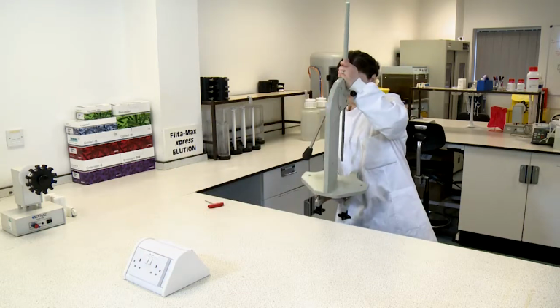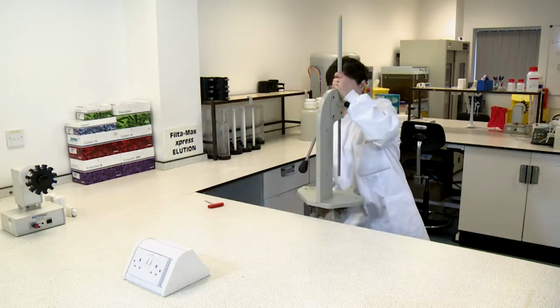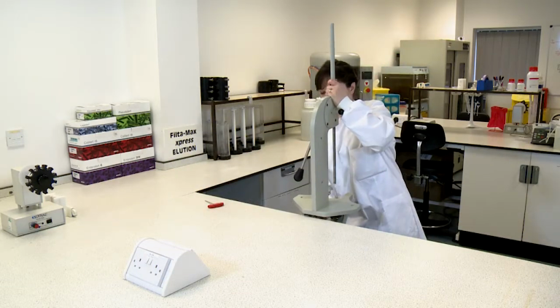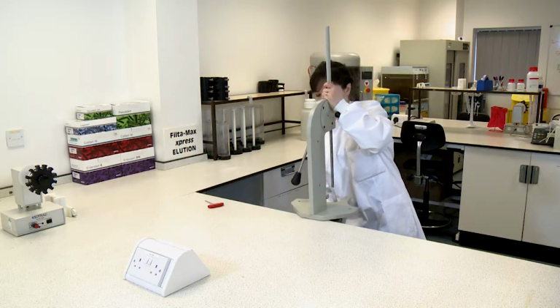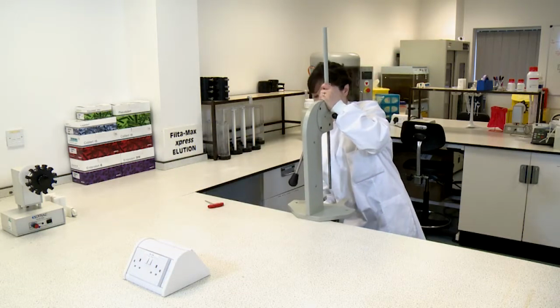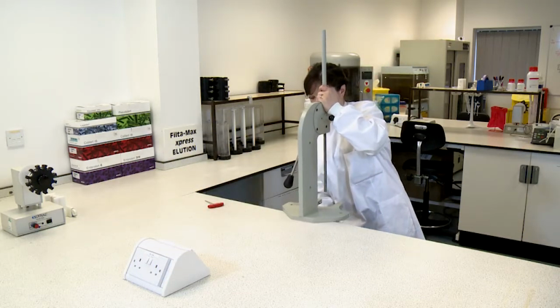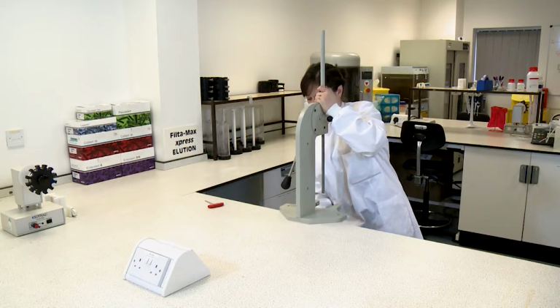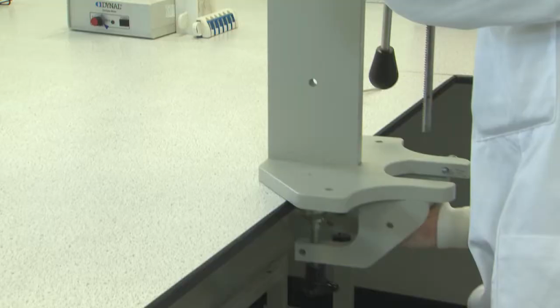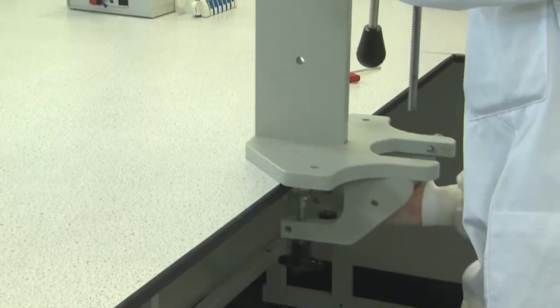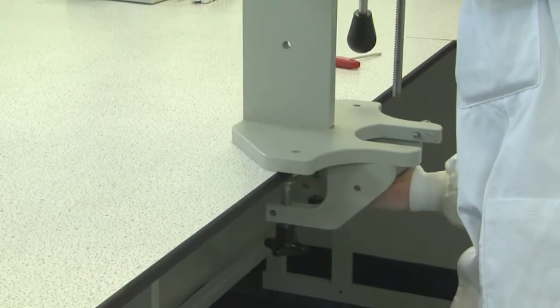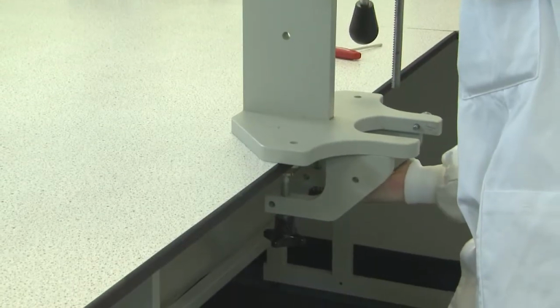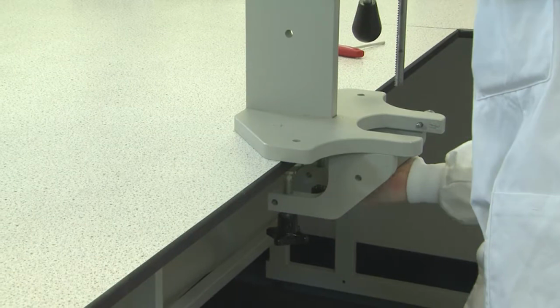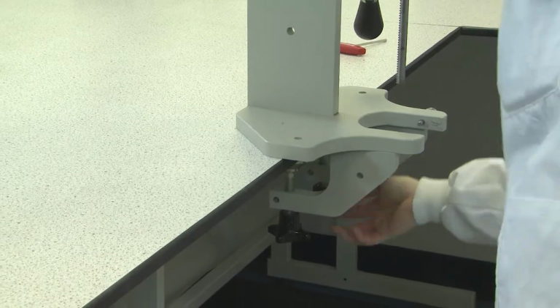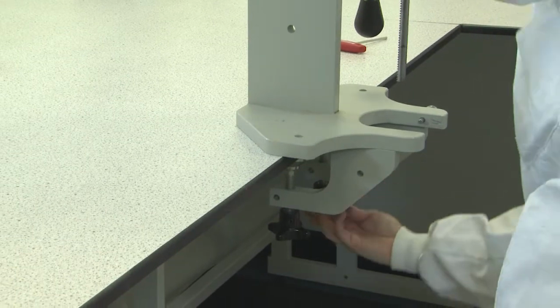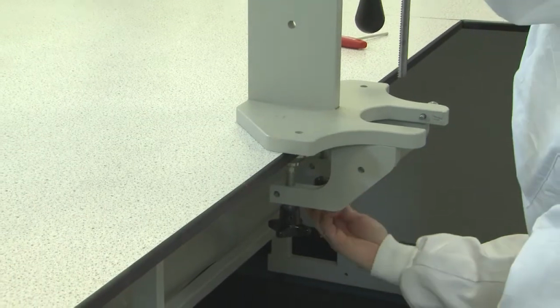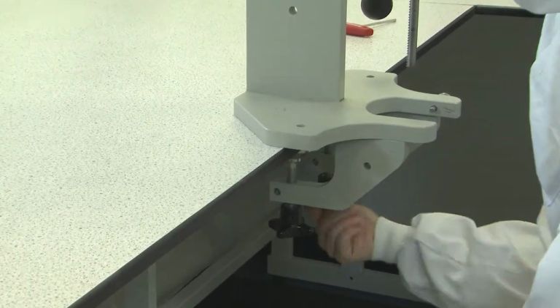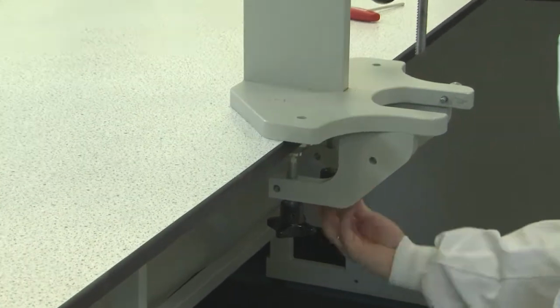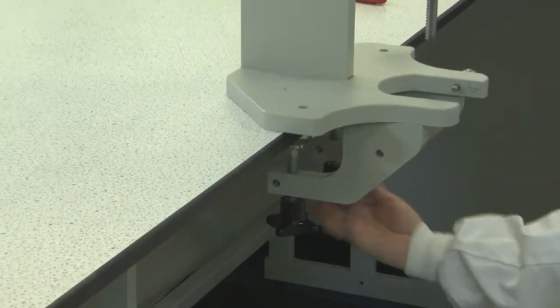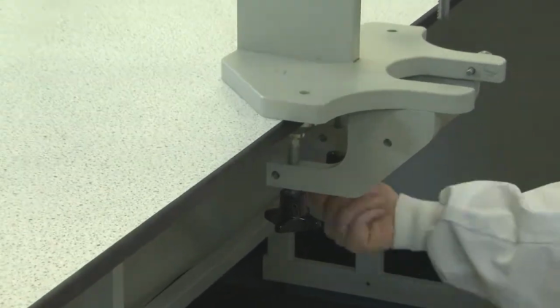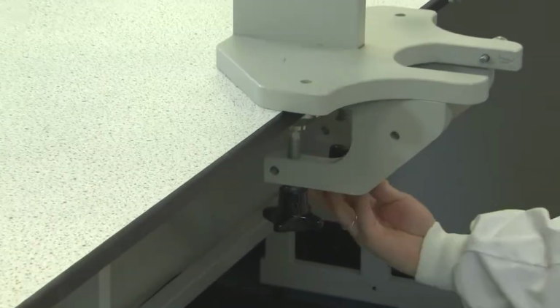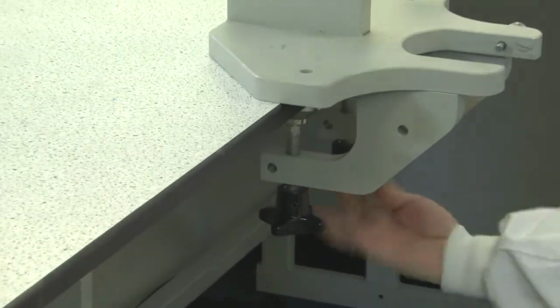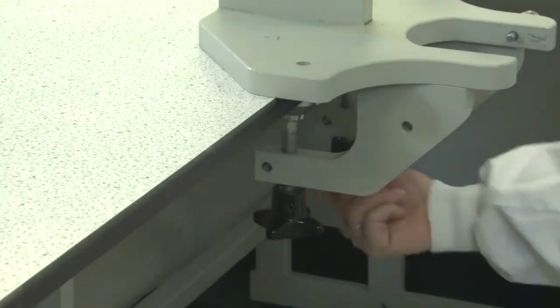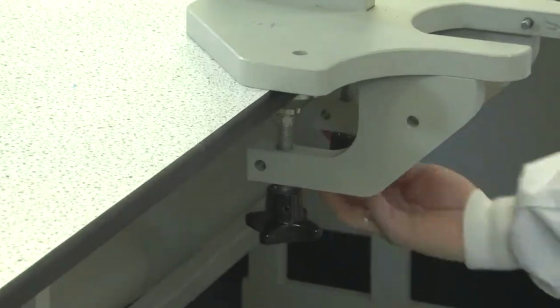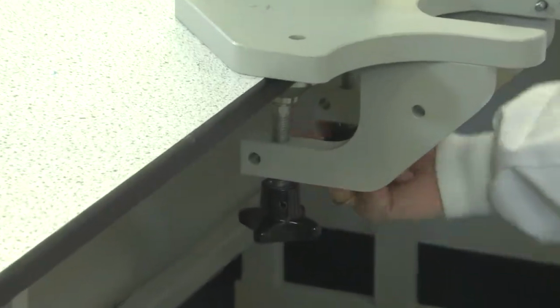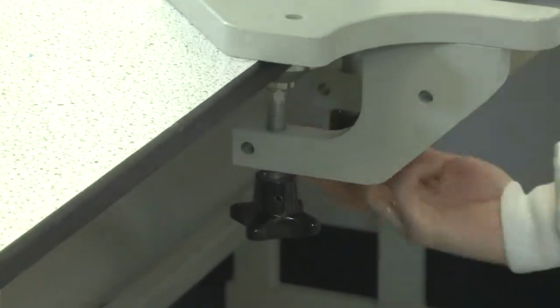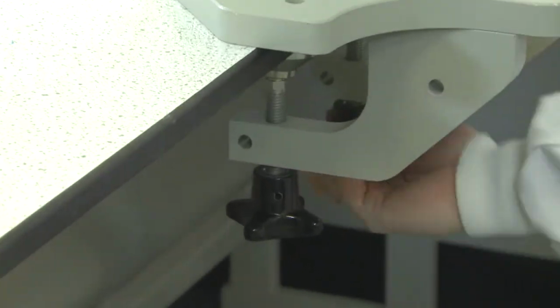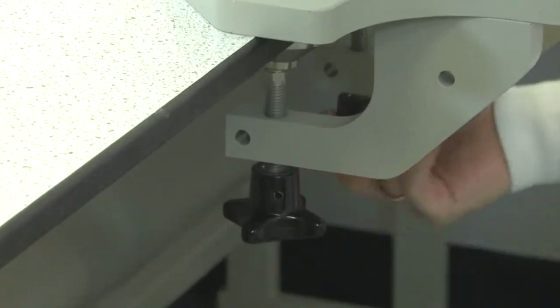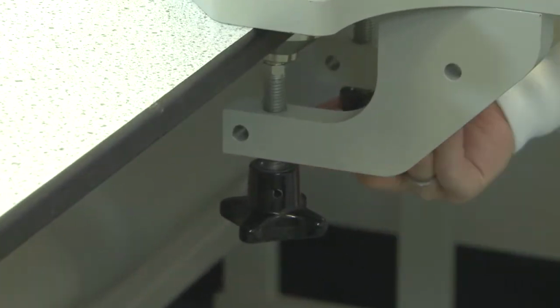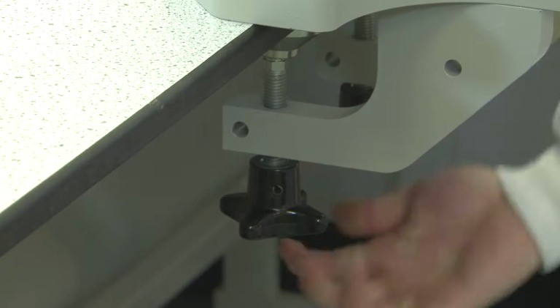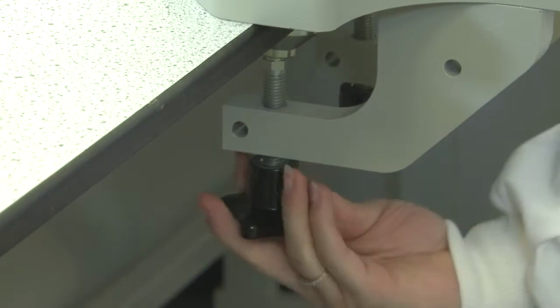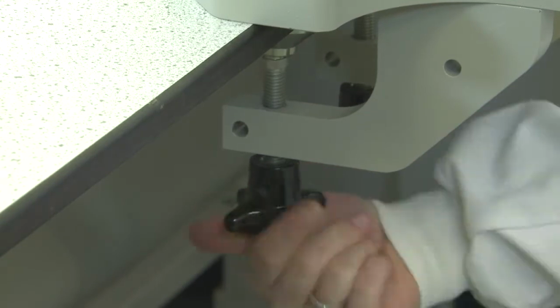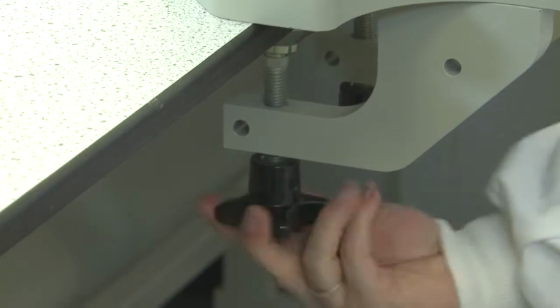Secure the wash station to the bench with the clamp set provided. Slide the clamps under the work surface as far as possible and secure the base tightly.